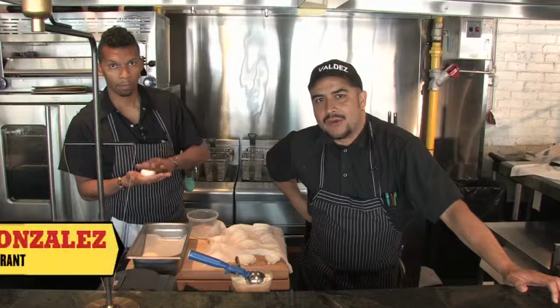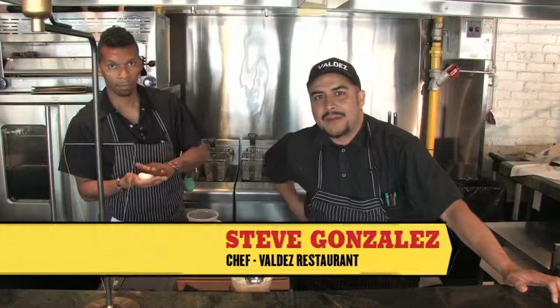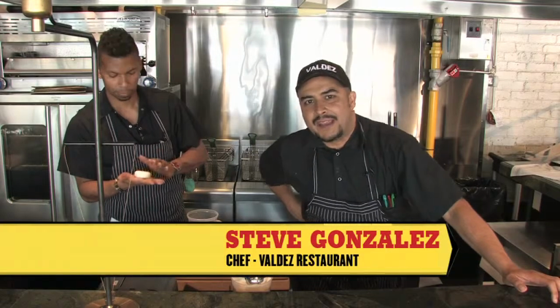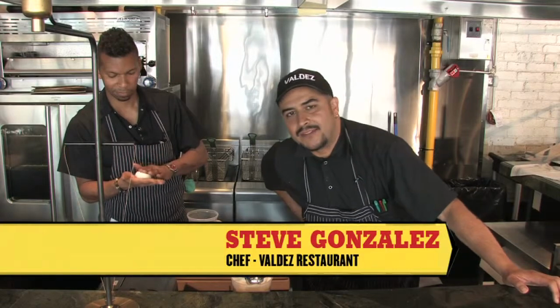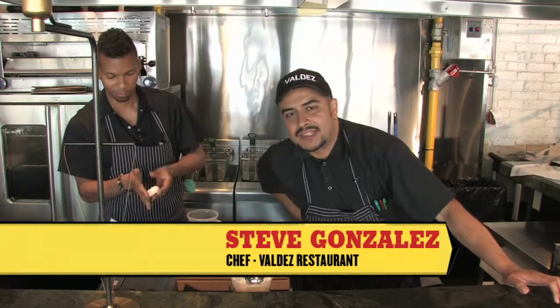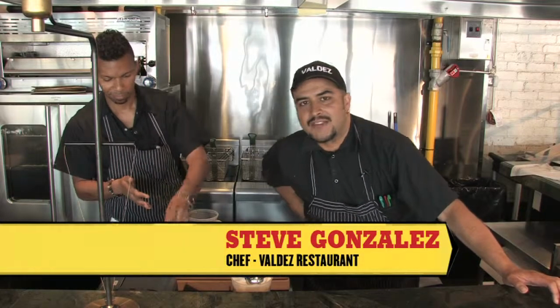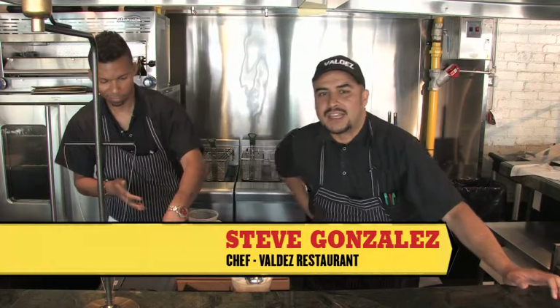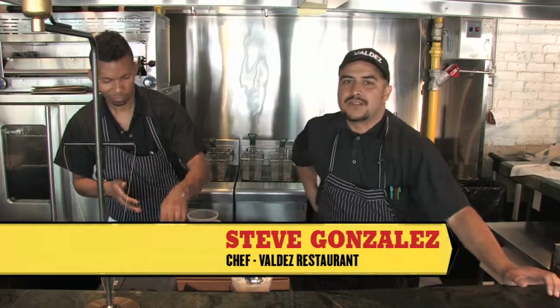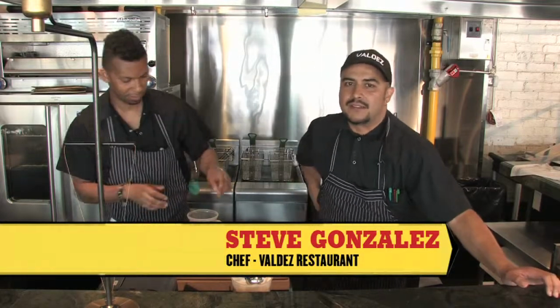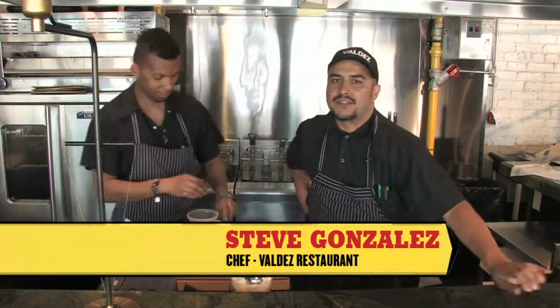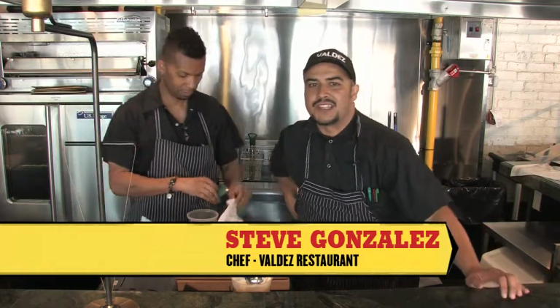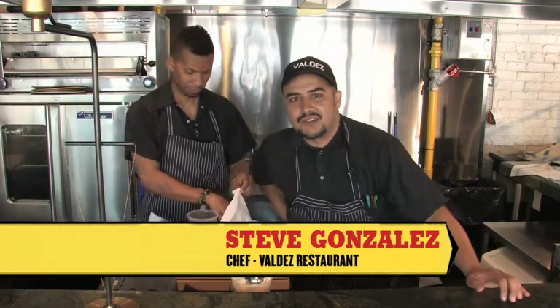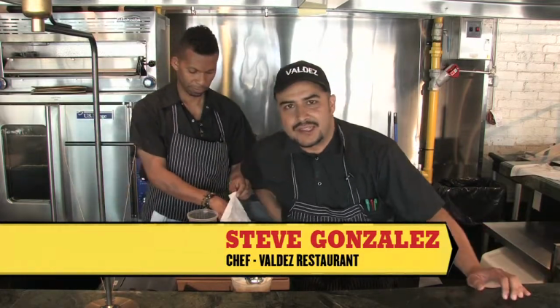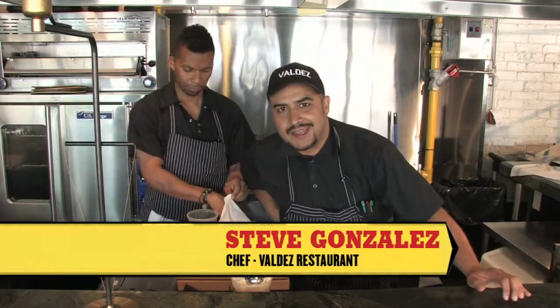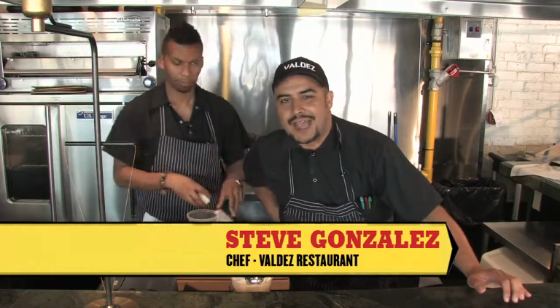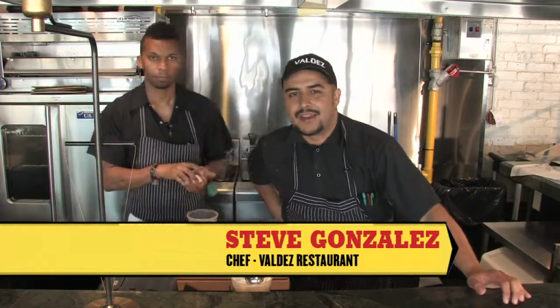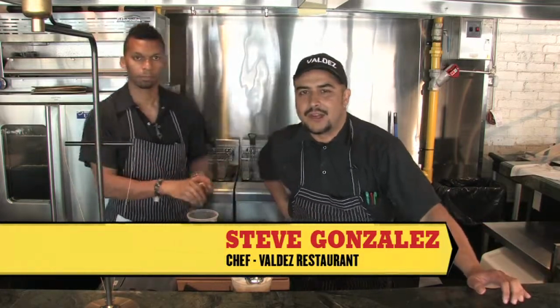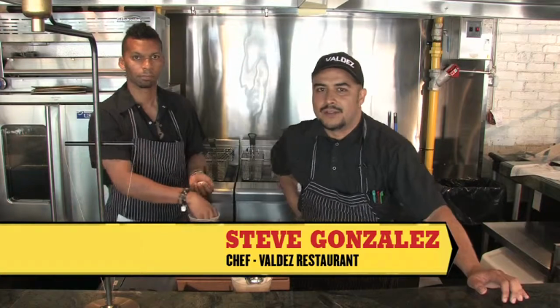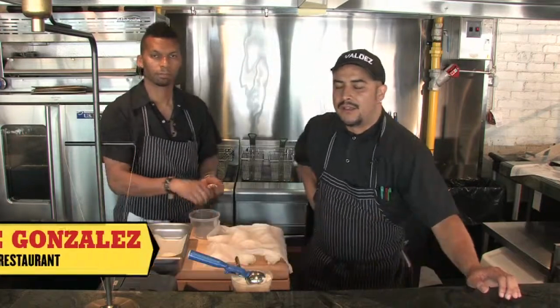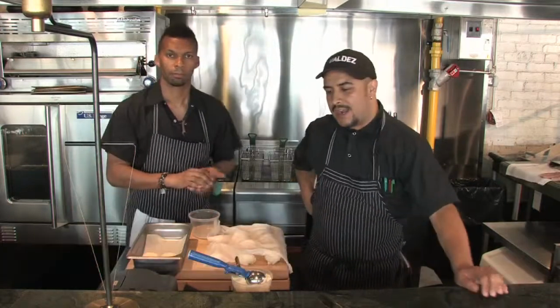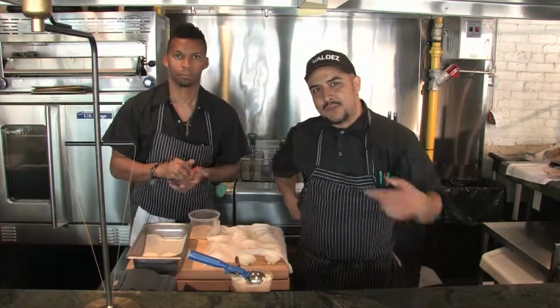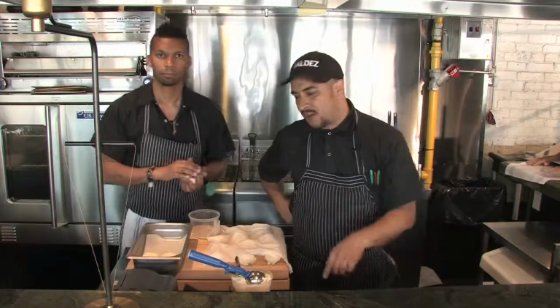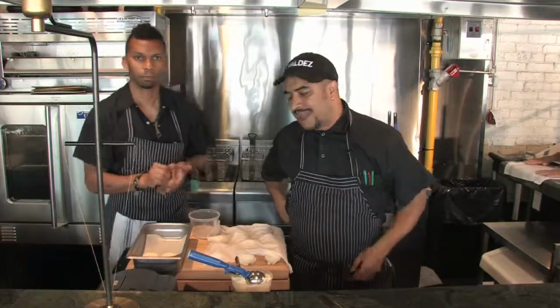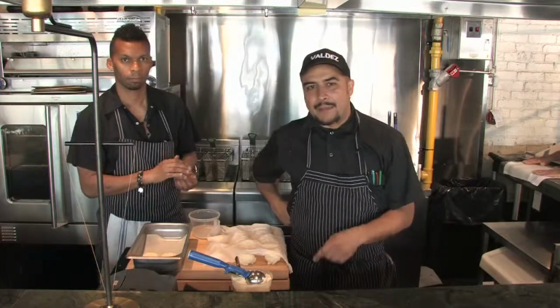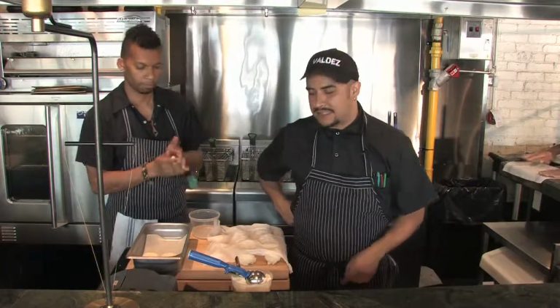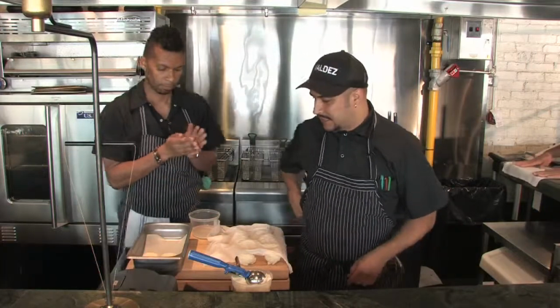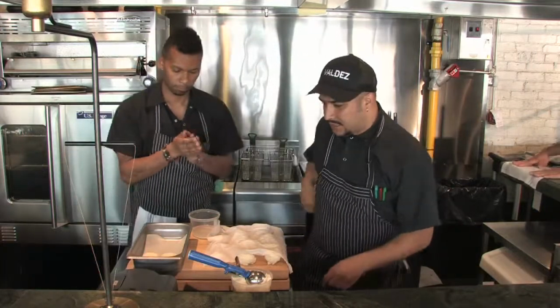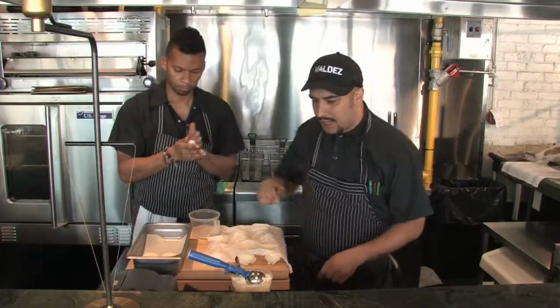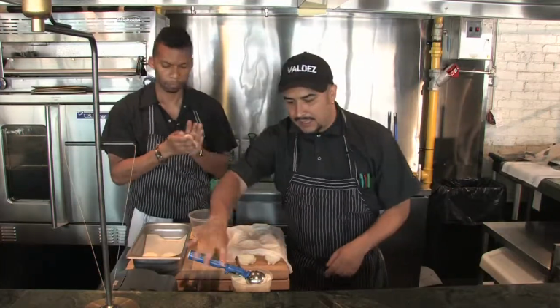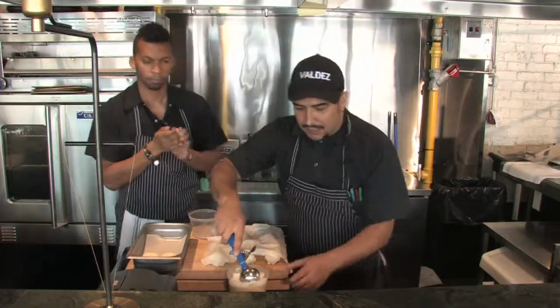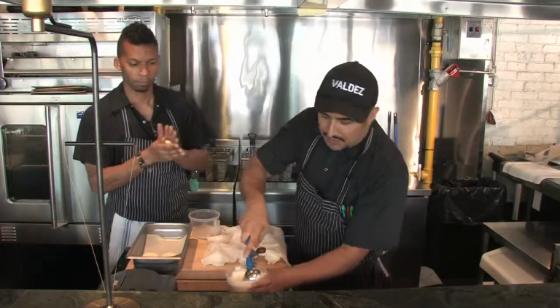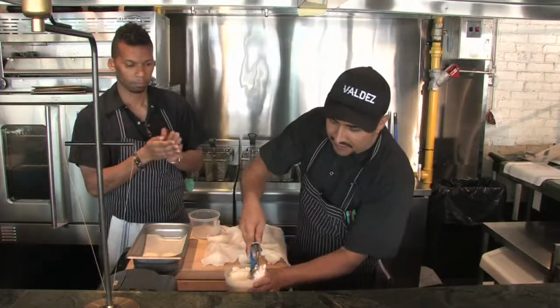What's up, mi gente? Steve Gonzalez, Valdez Restaurant, 606 King Street West, downtown Toronto. For our next move here, we're making arepas. These are a Colombian favorite.